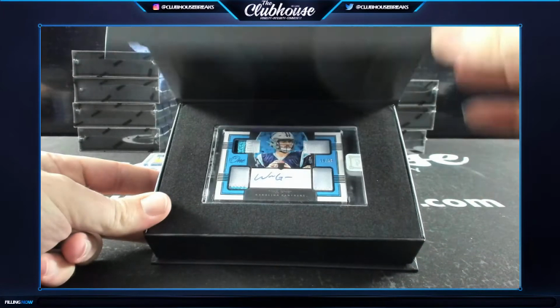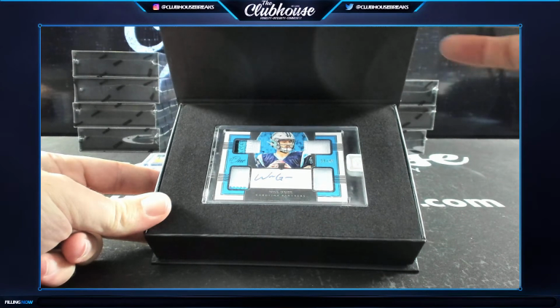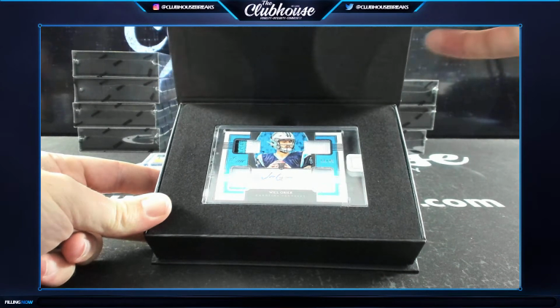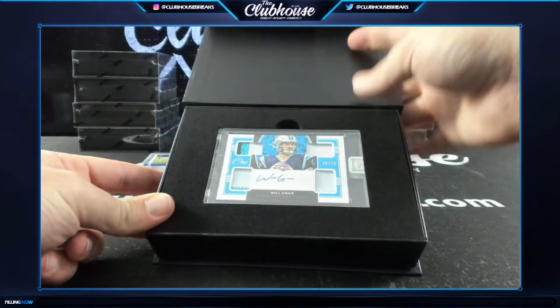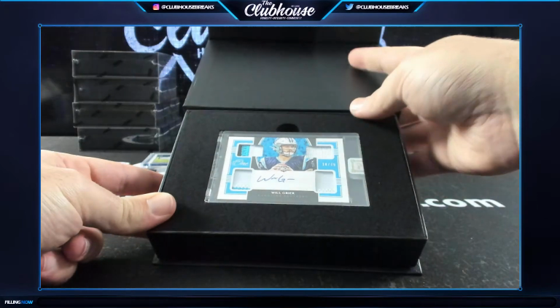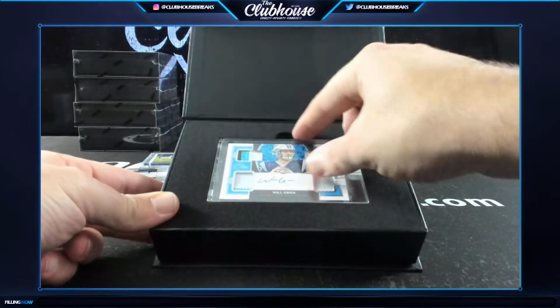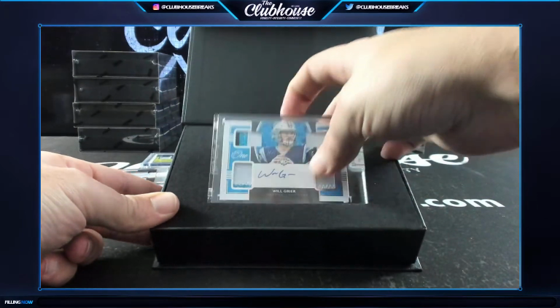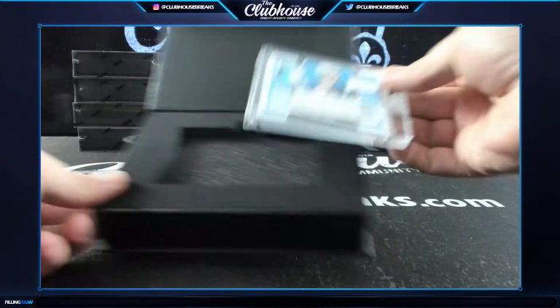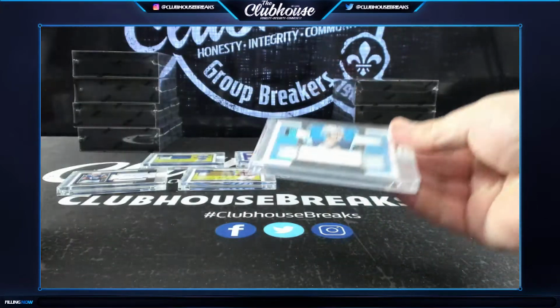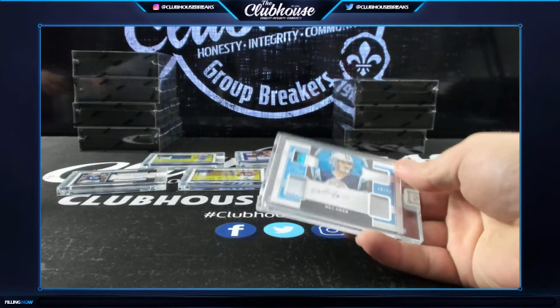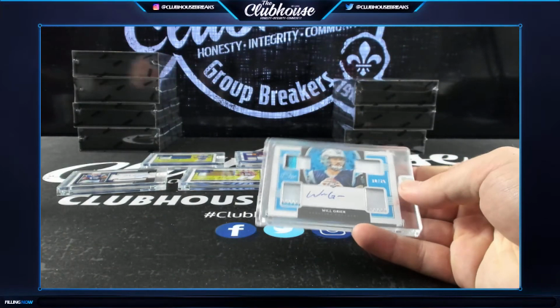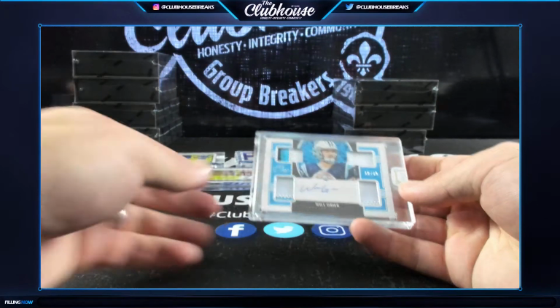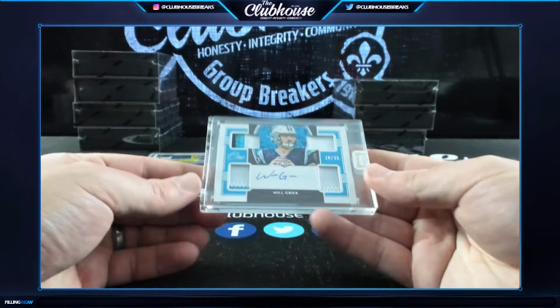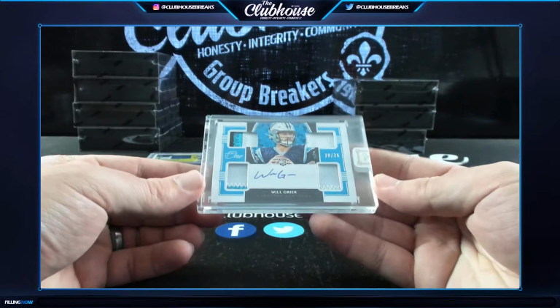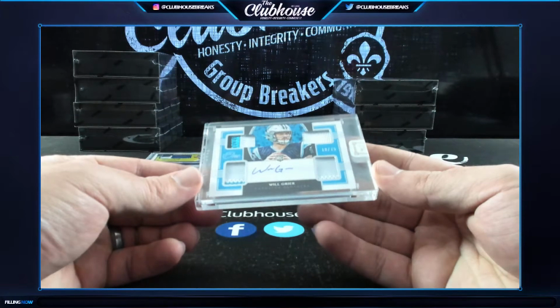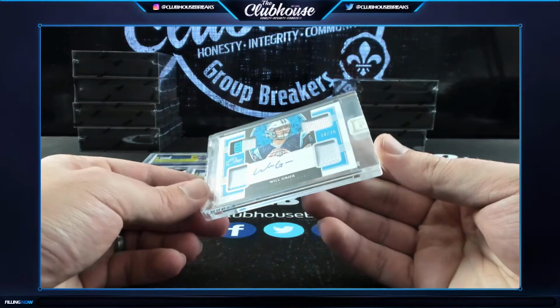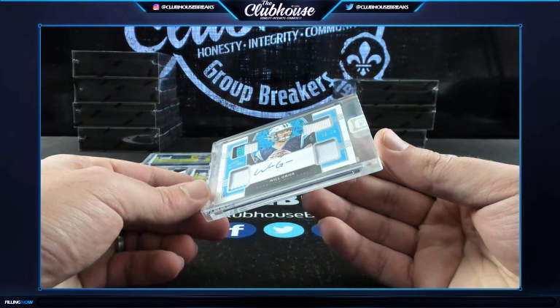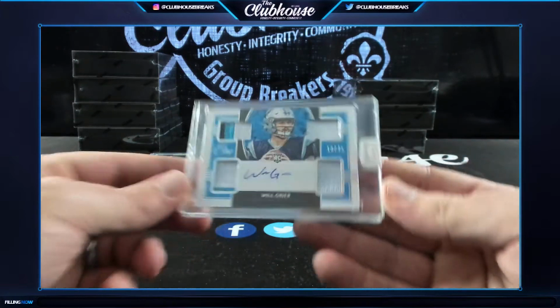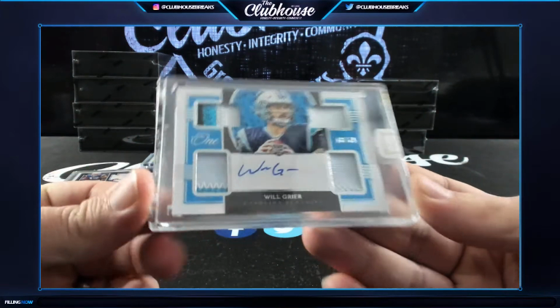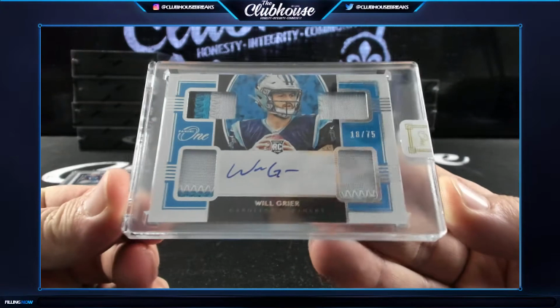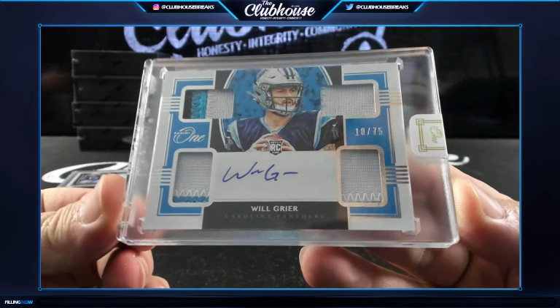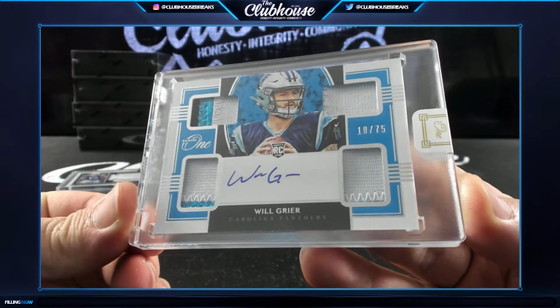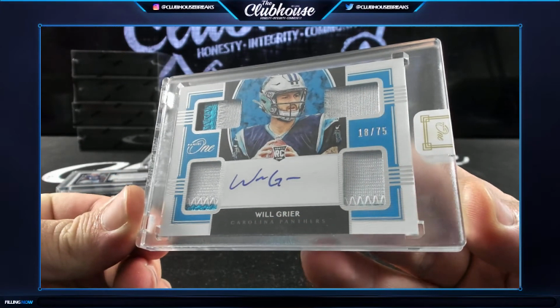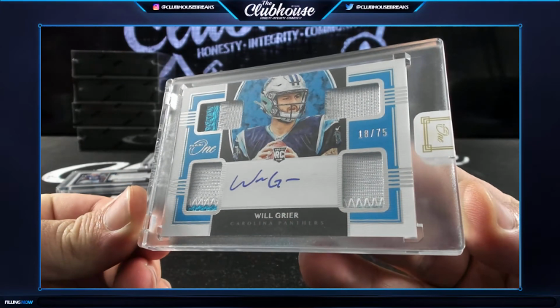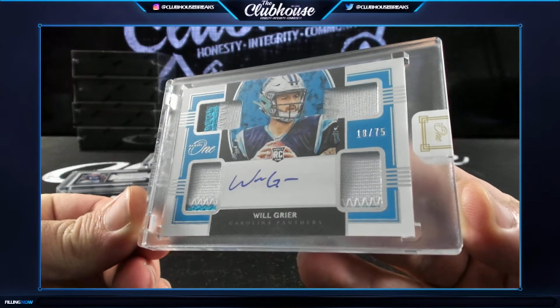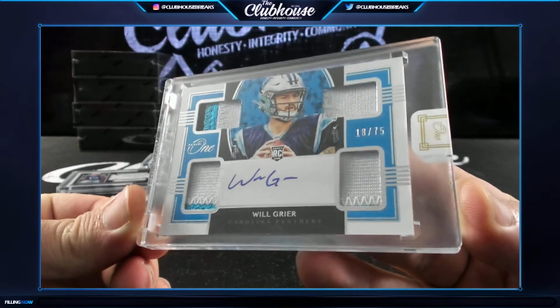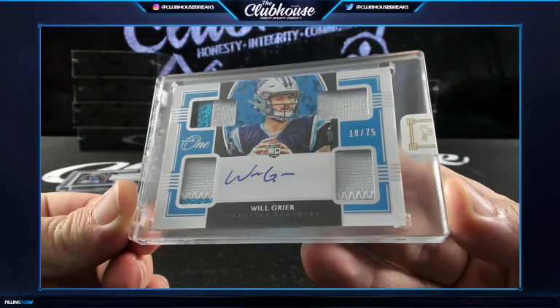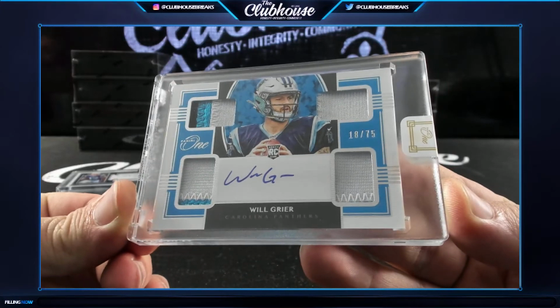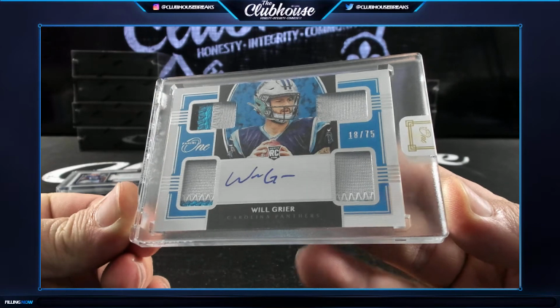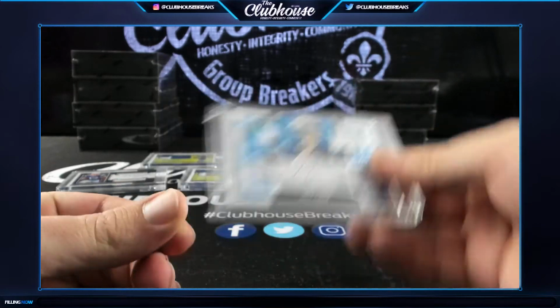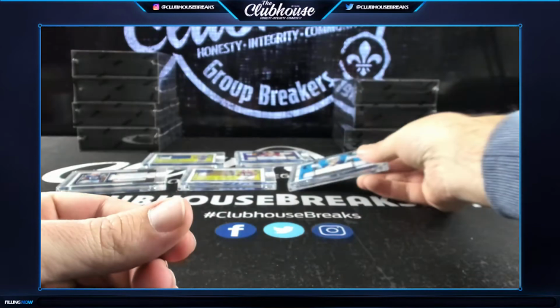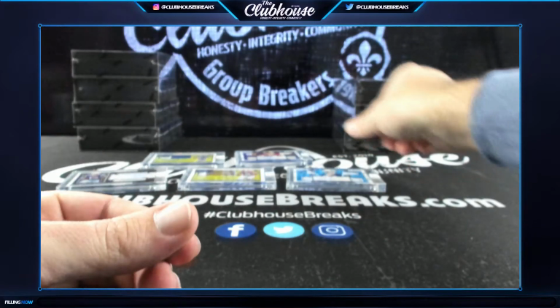Nice - number to /75 for Carolina. Will Greer quad patch auto rookie - Will Greer.